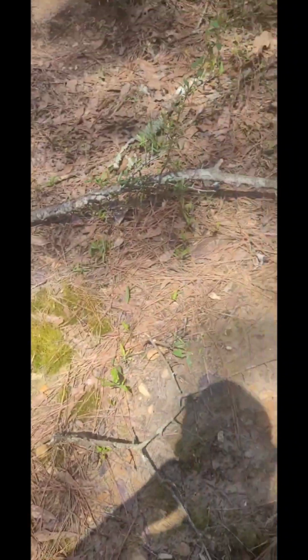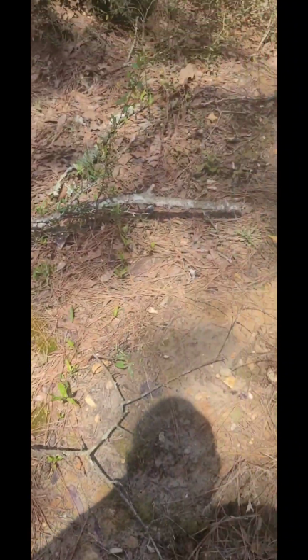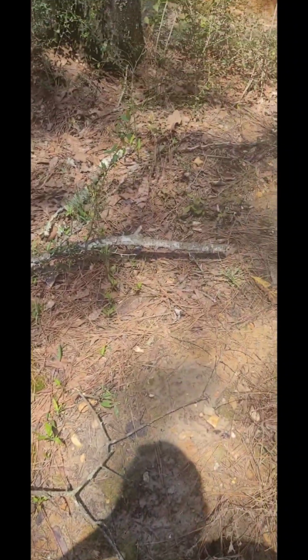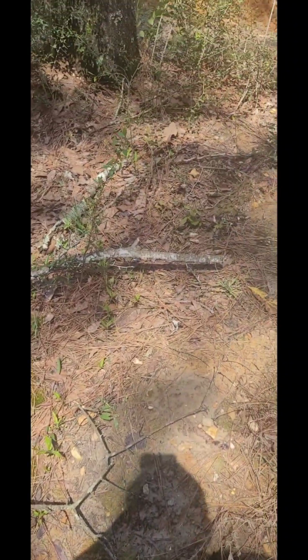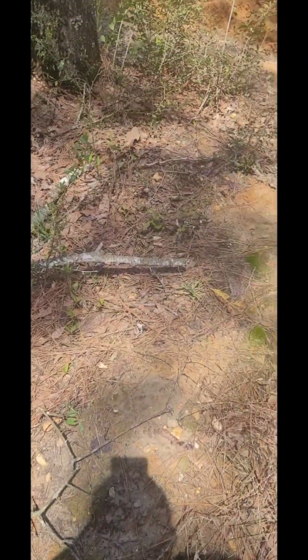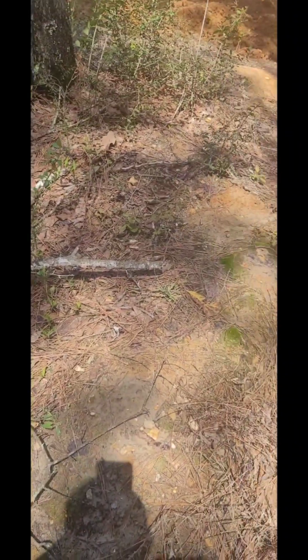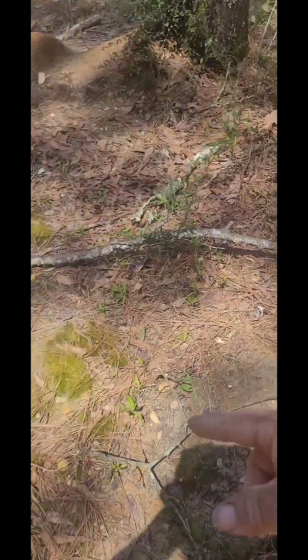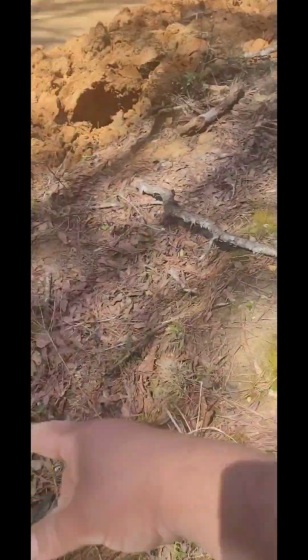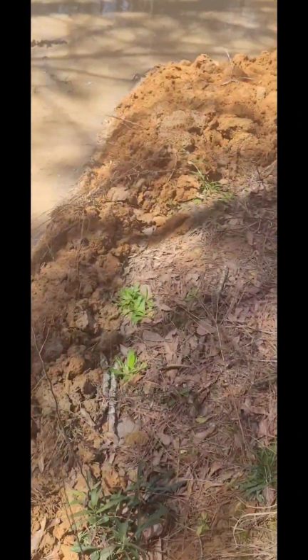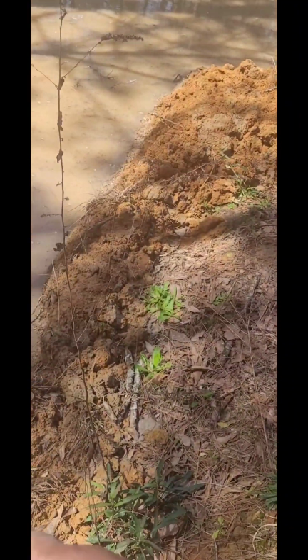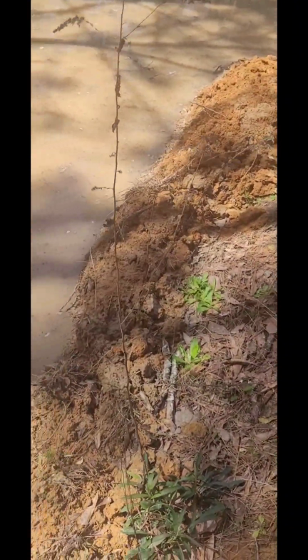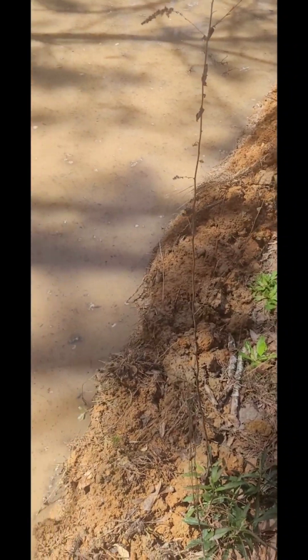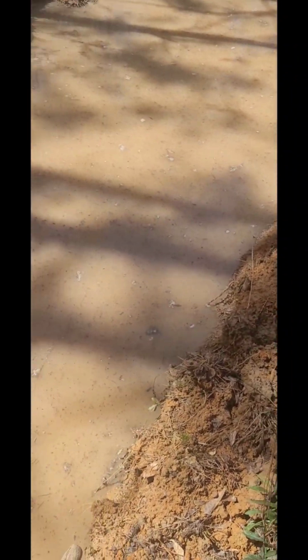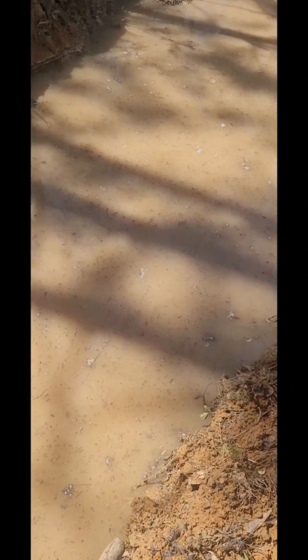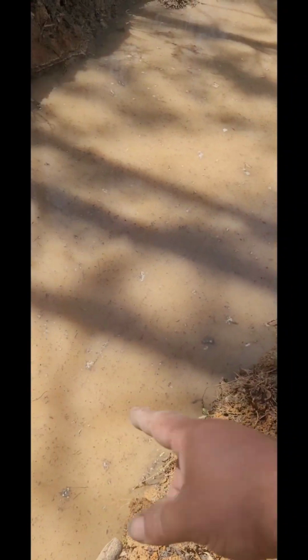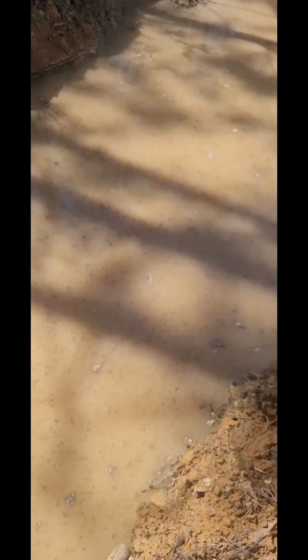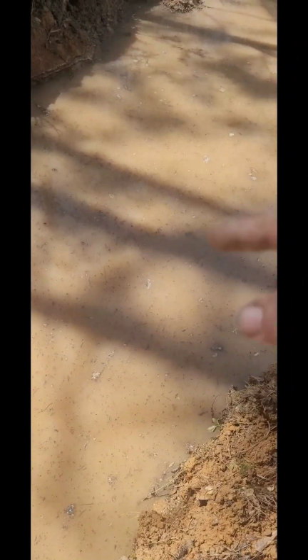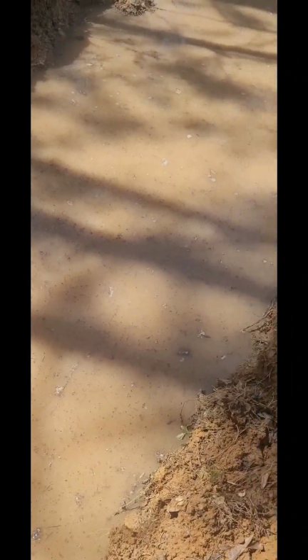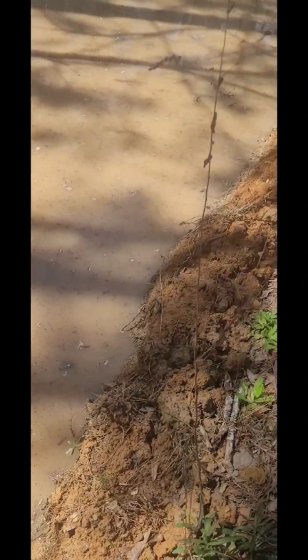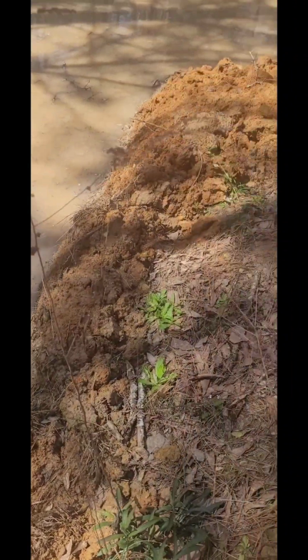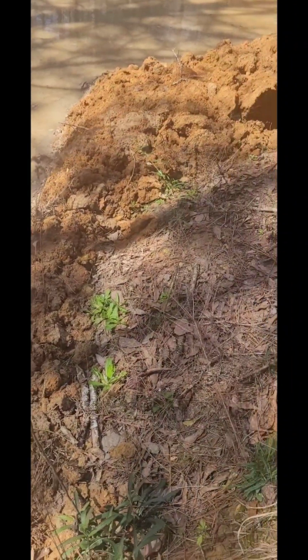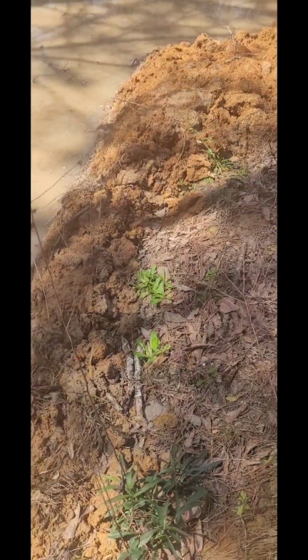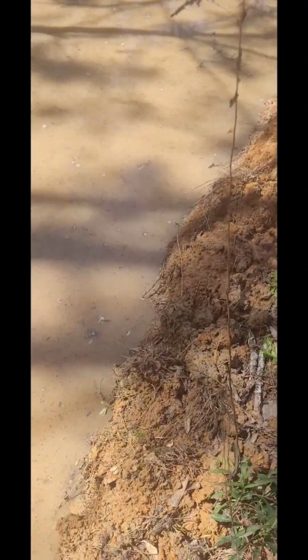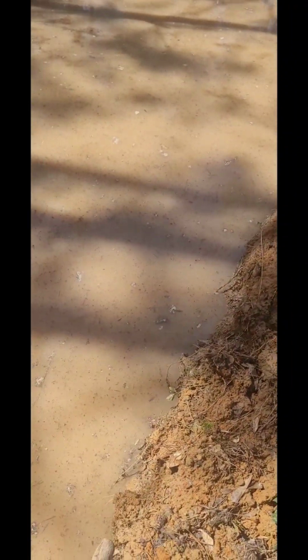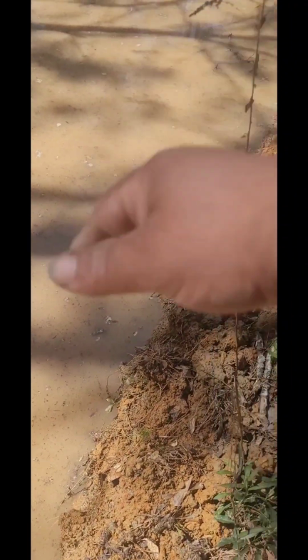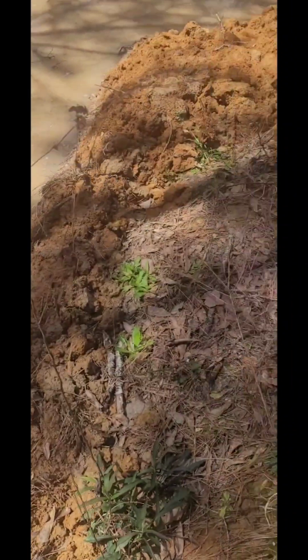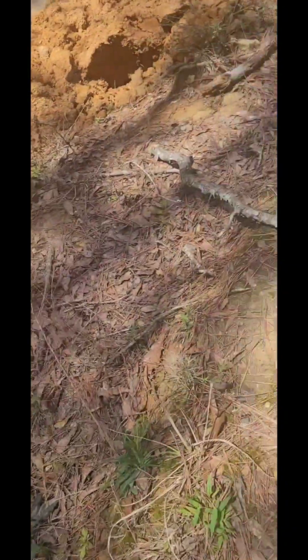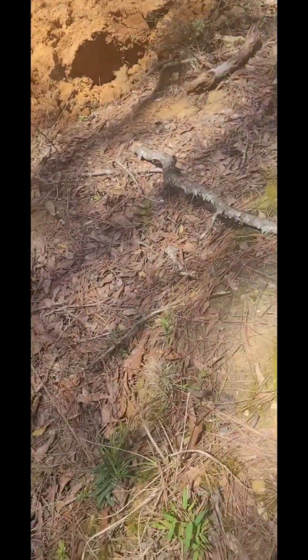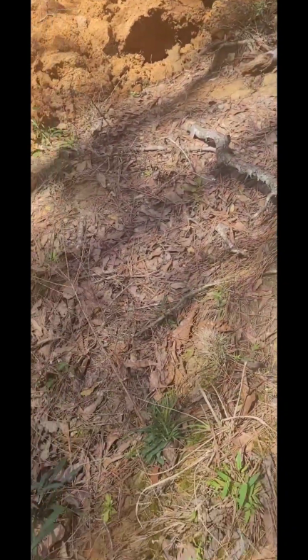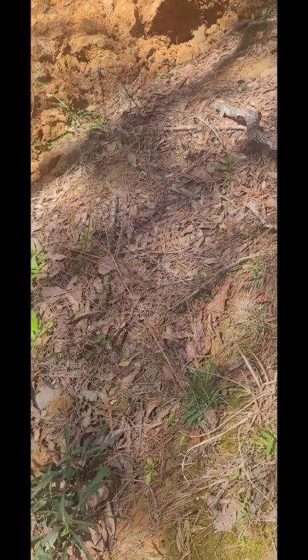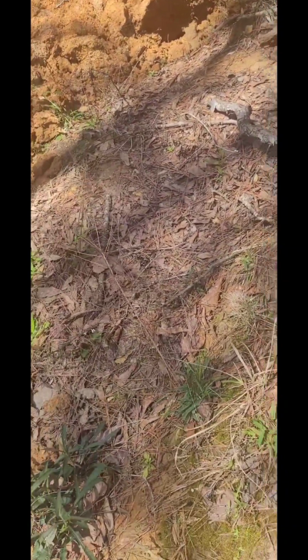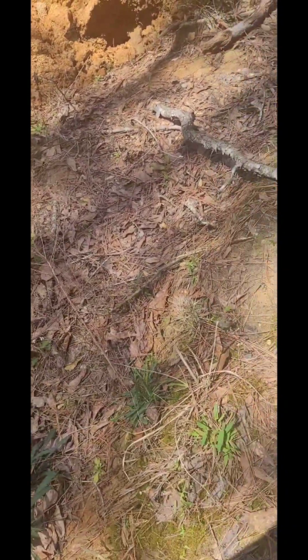This is going to be the little island. We're going to build a bridge across here and get out to the pond. It's going to be one pond but it's going to be like a hop, you know.